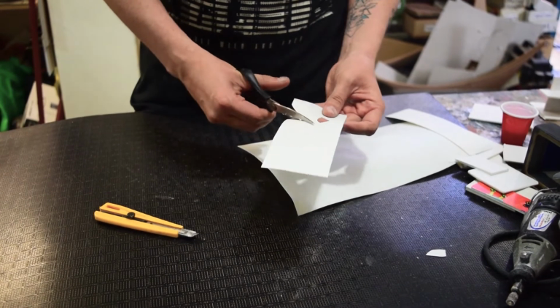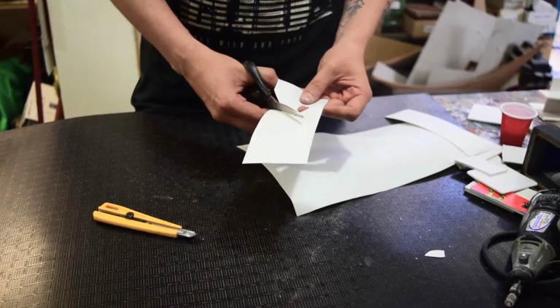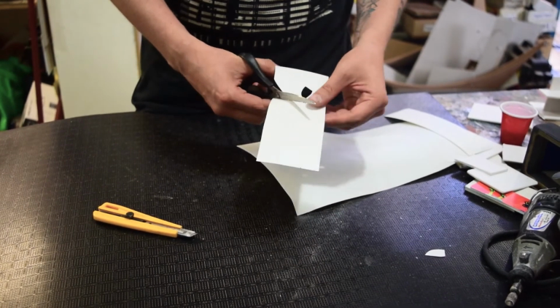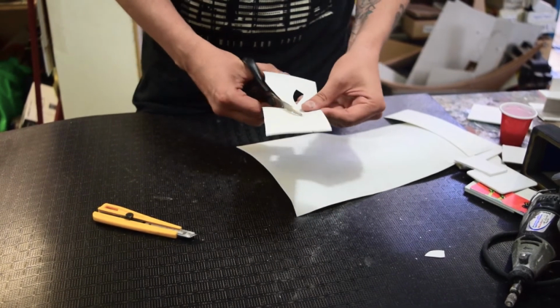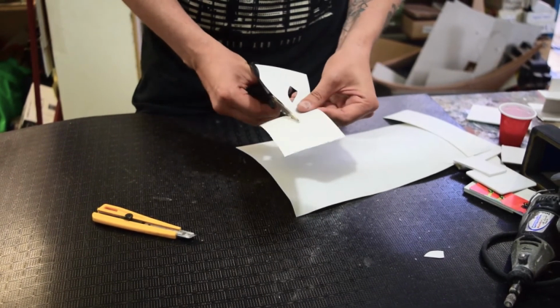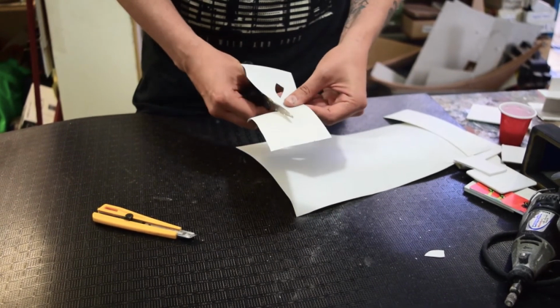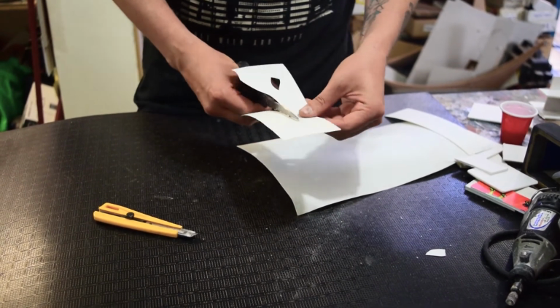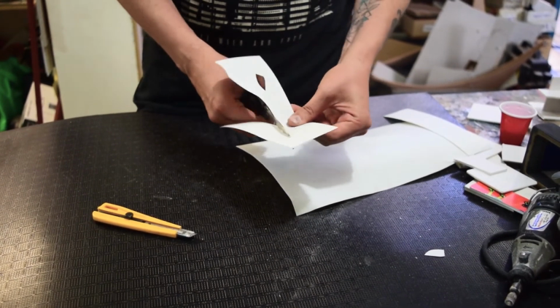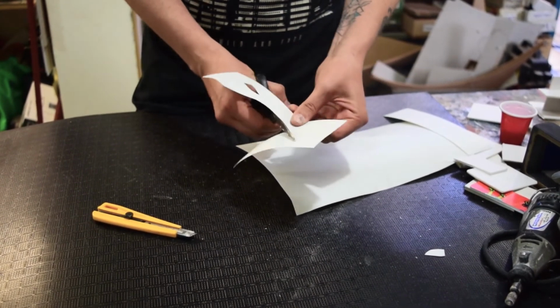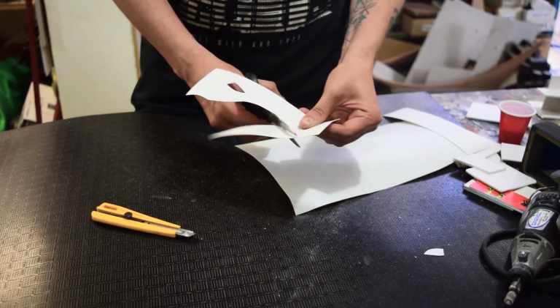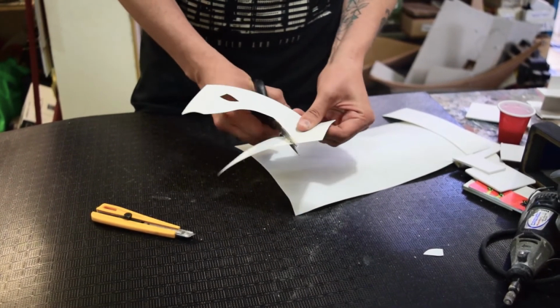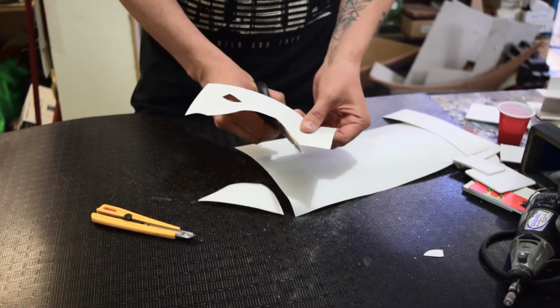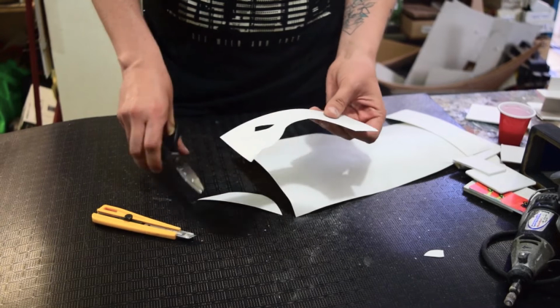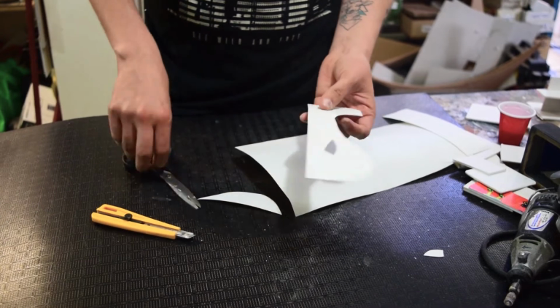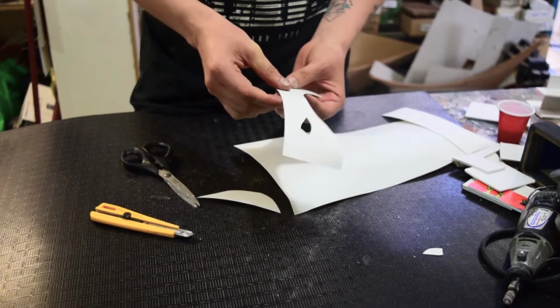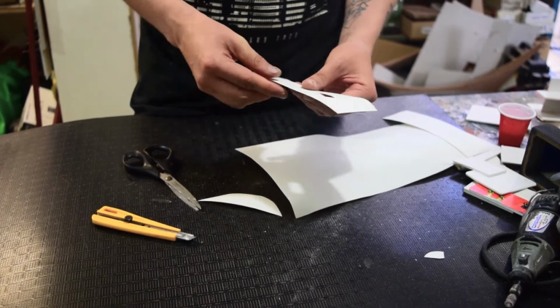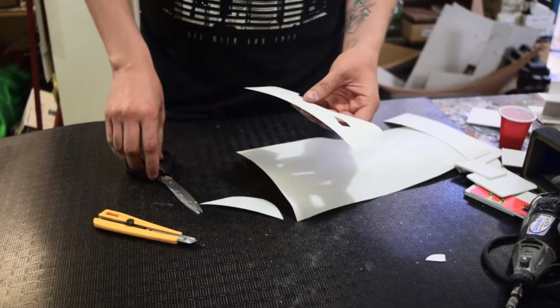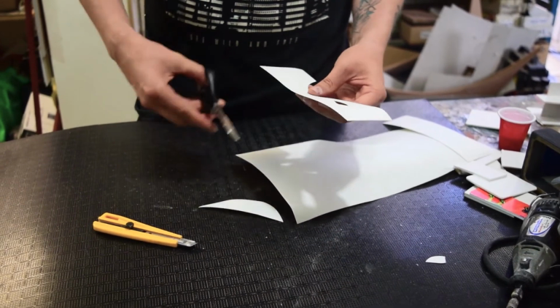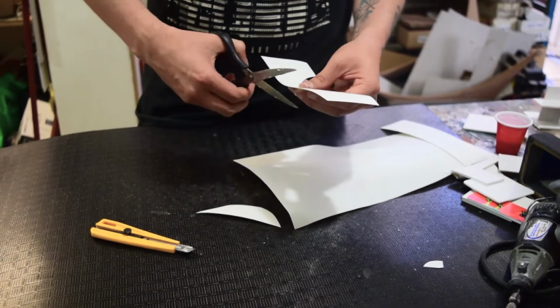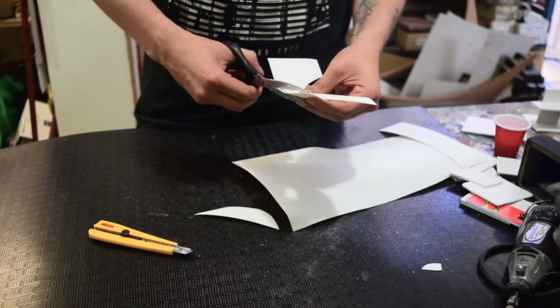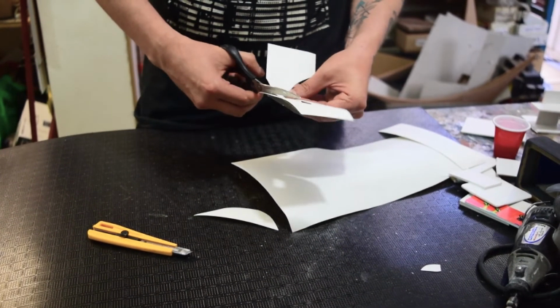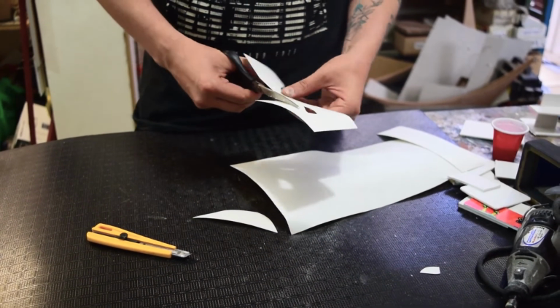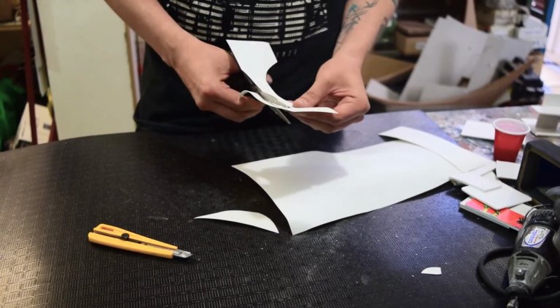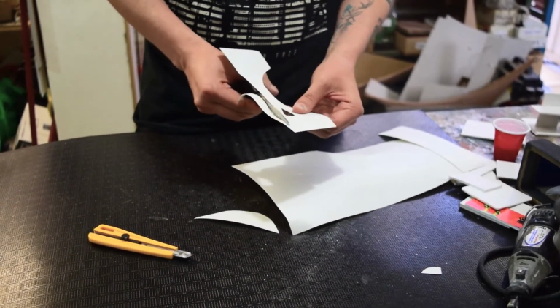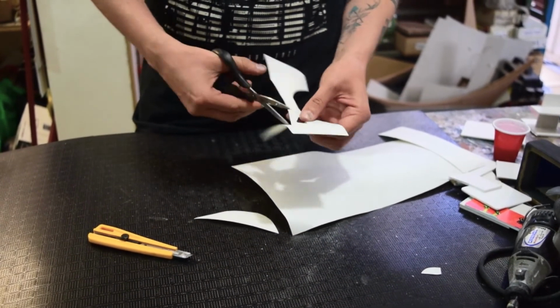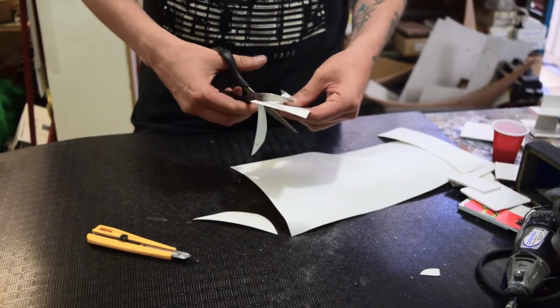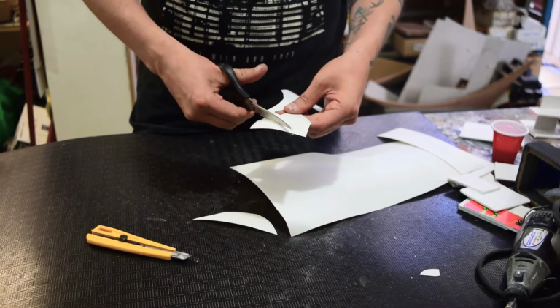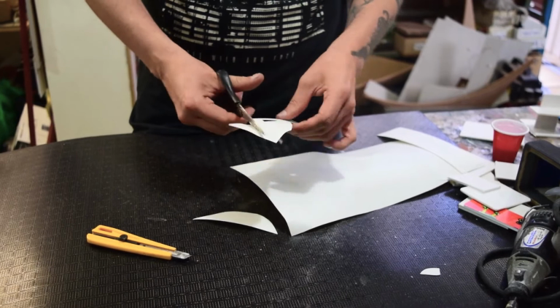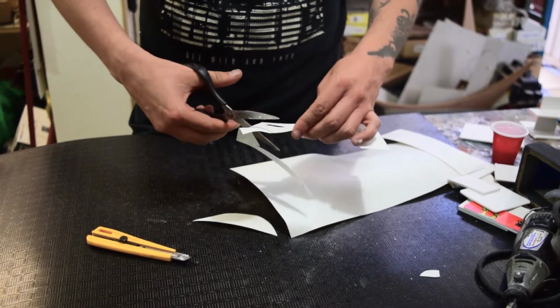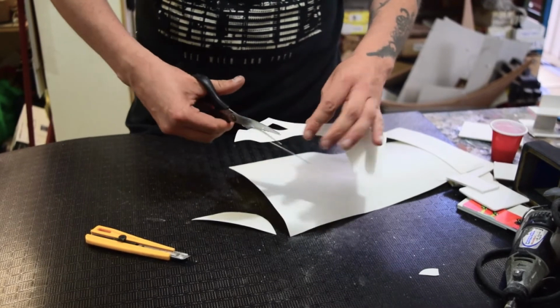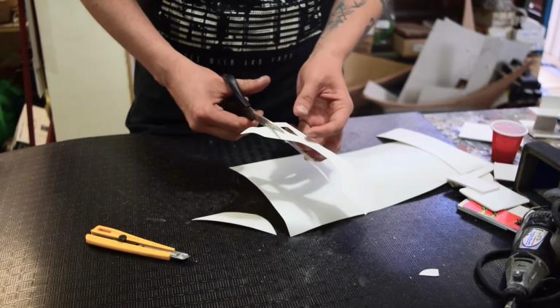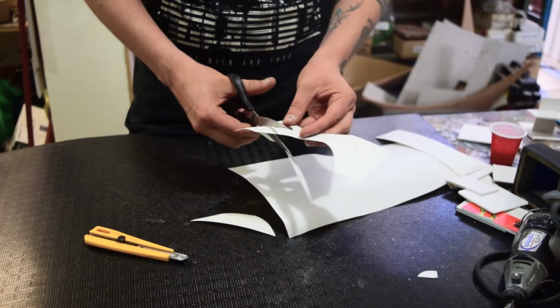As you can see, it is very easy to cut, either with a cutter or with a knife. This depends on the size. I have a very delicate size, which allows me to cut very easily with a knife.